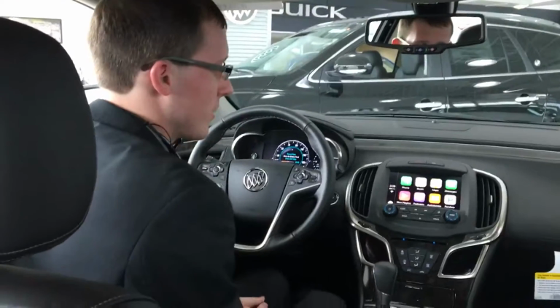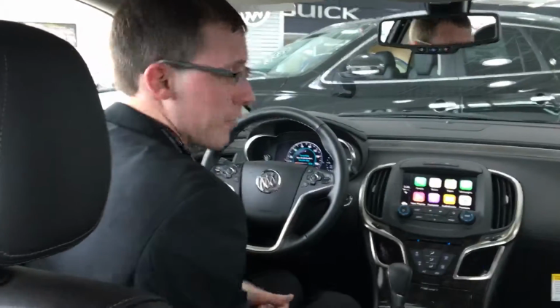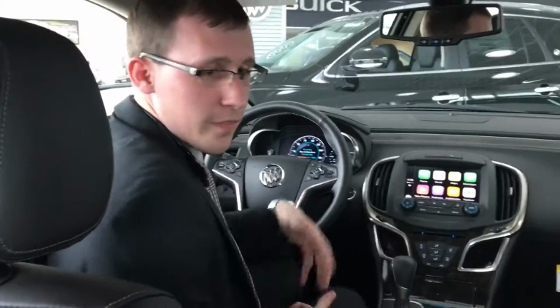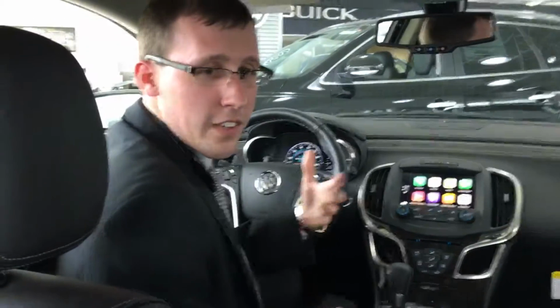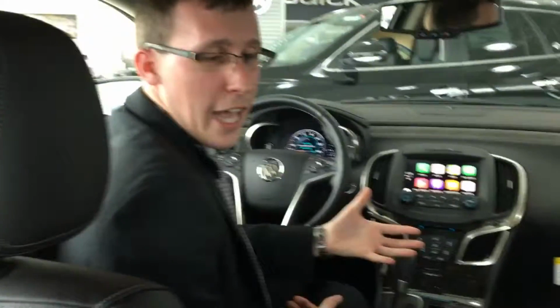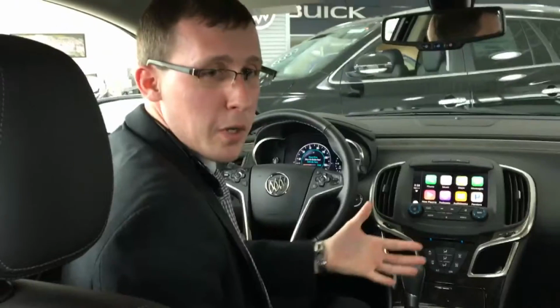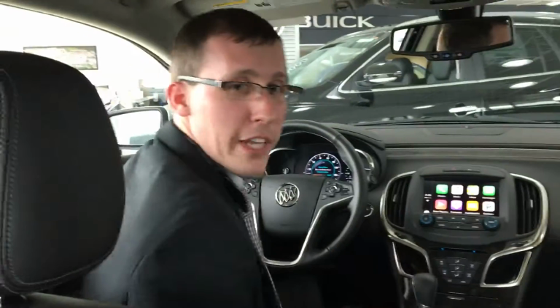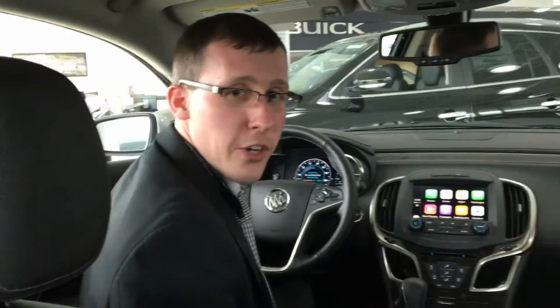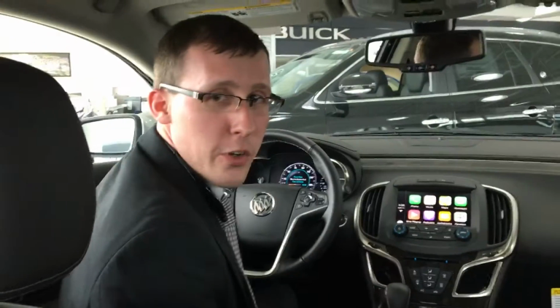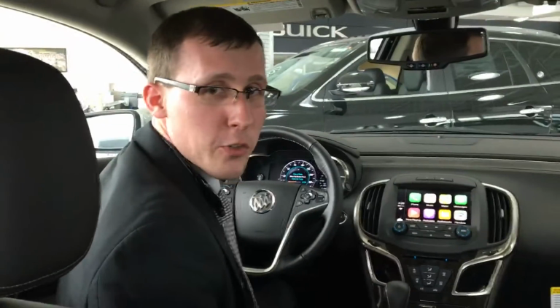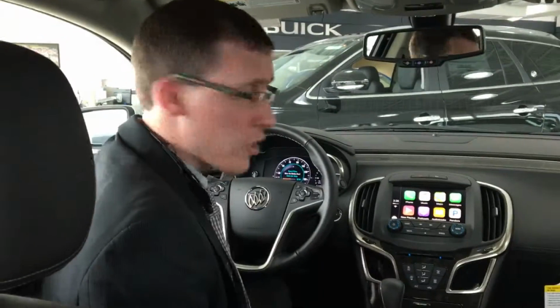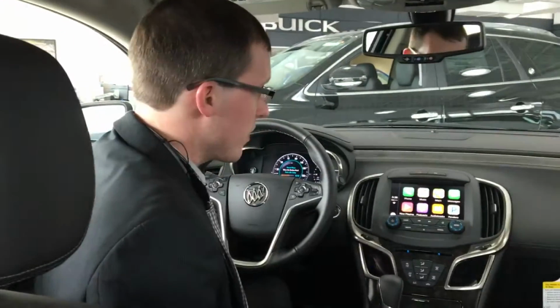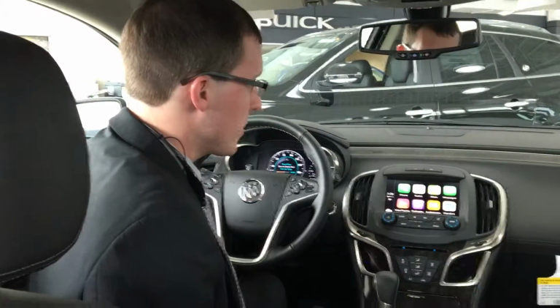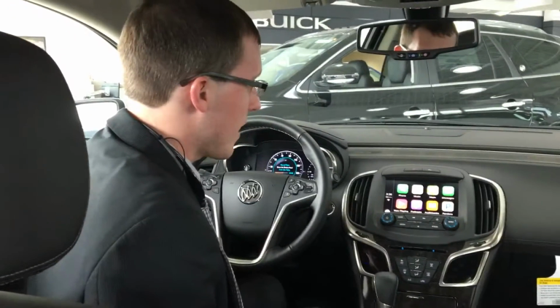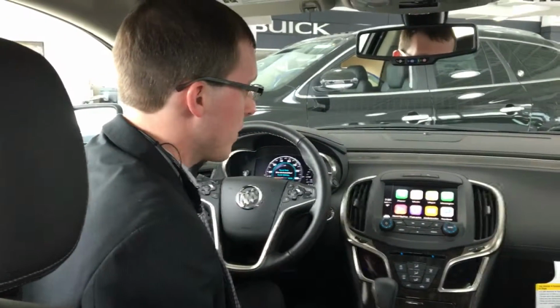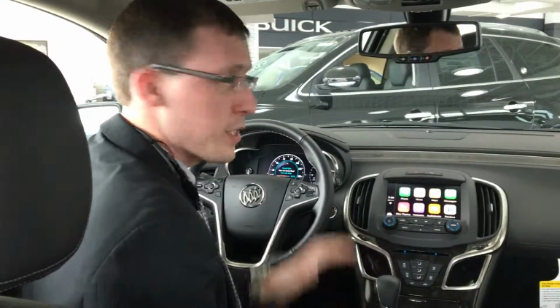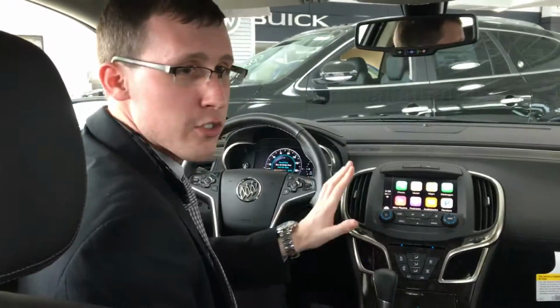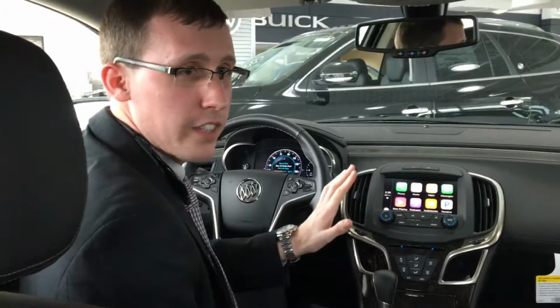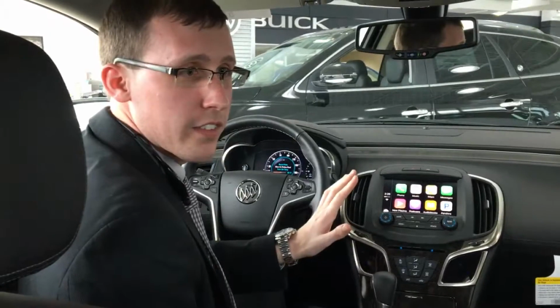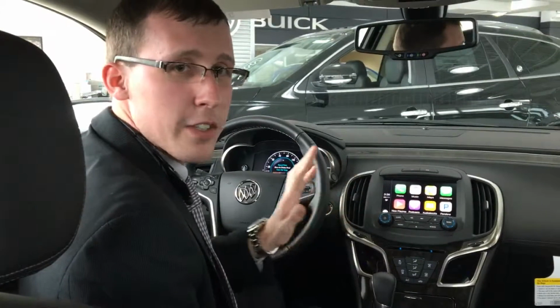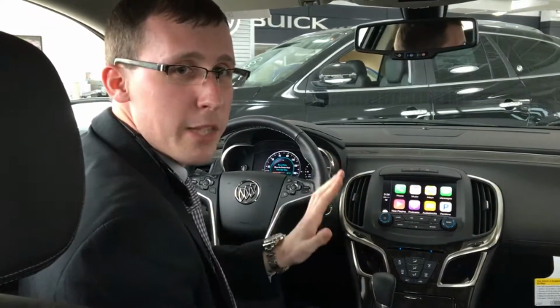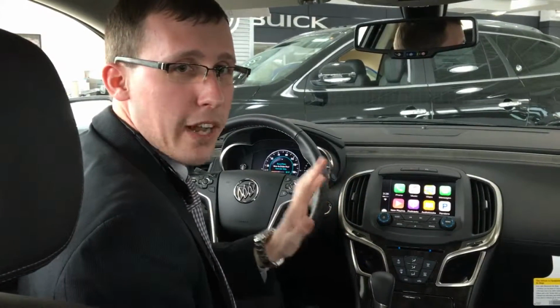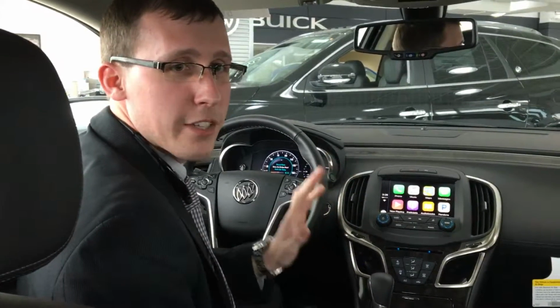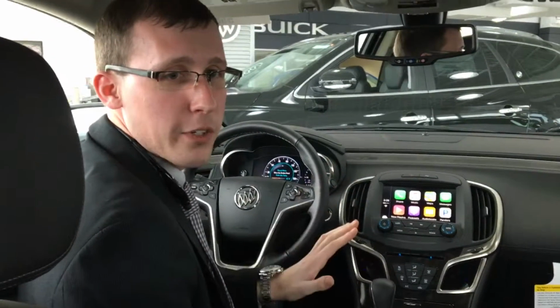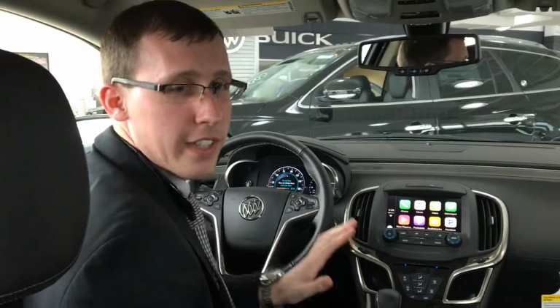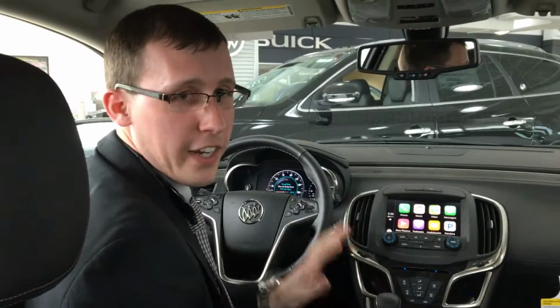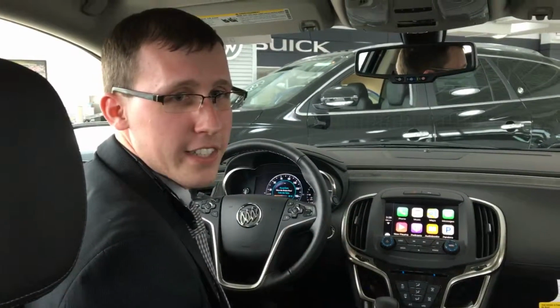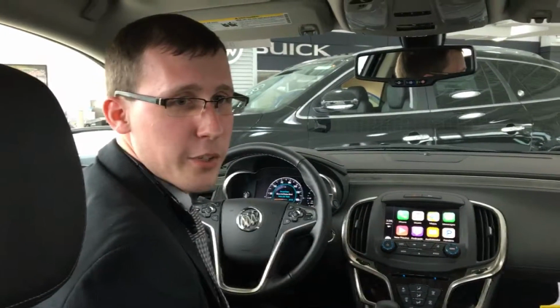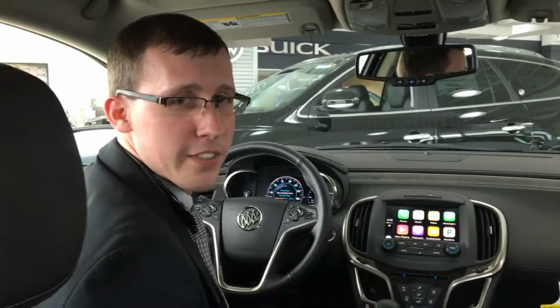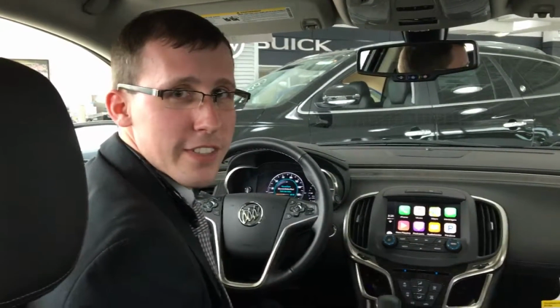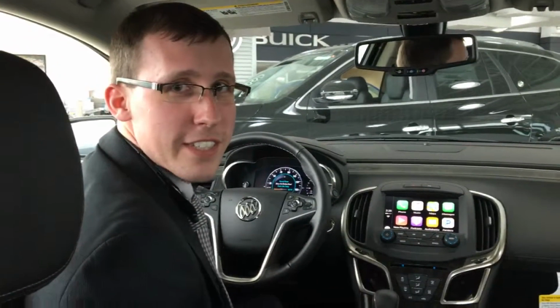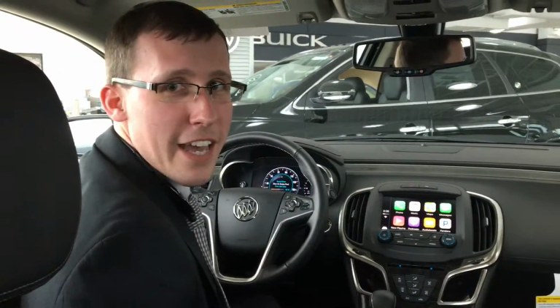Apple CarPlay and Android Auto are great new features to have, especially to keep your eyes on the road and your hands on the steering wheel. See you again.